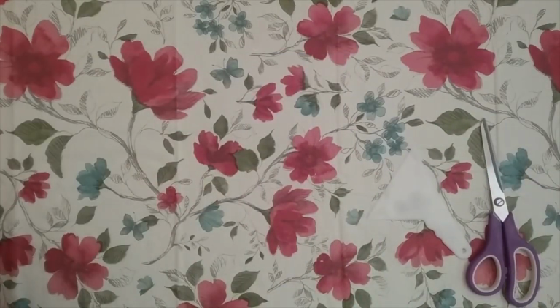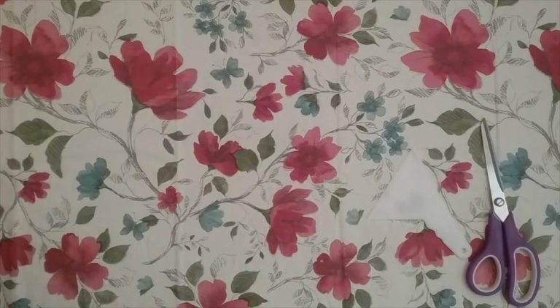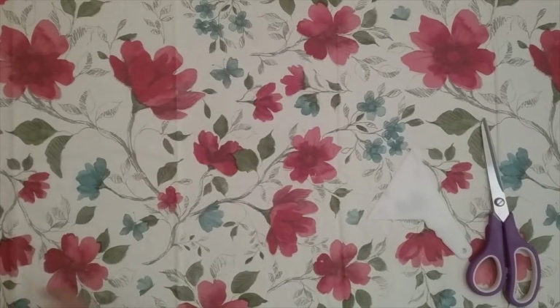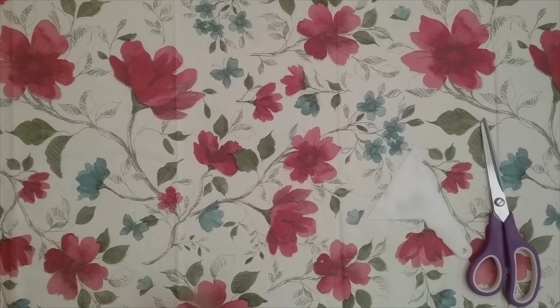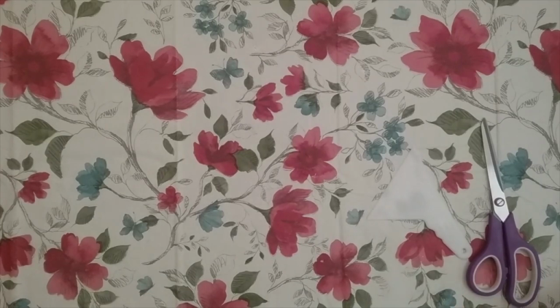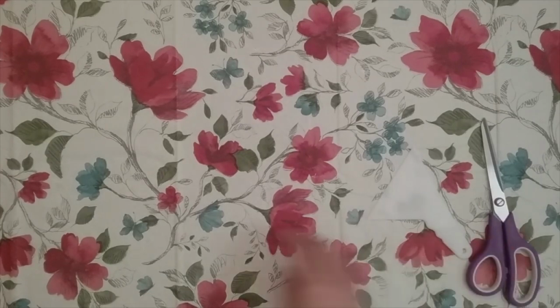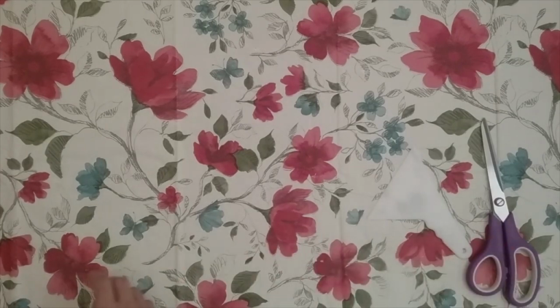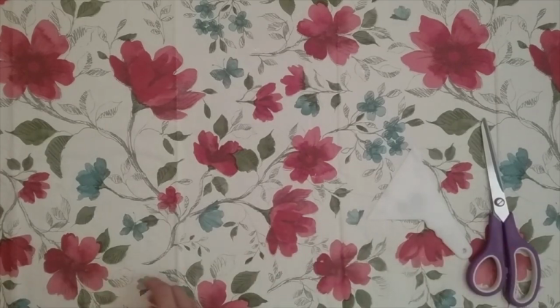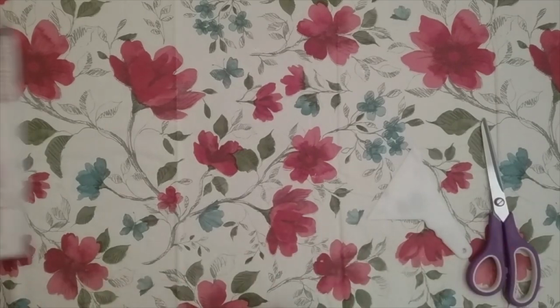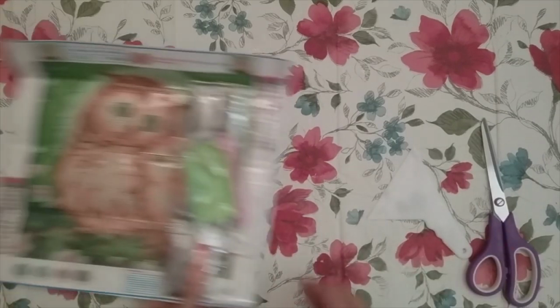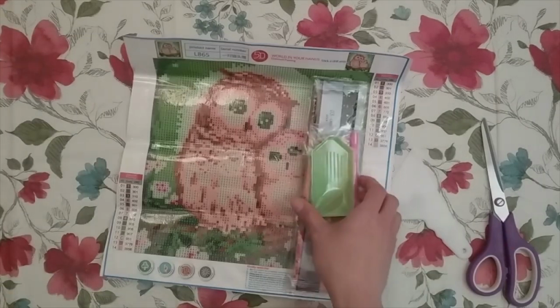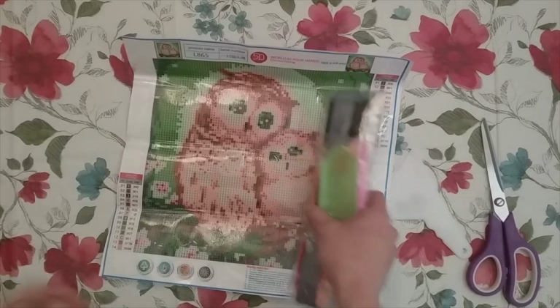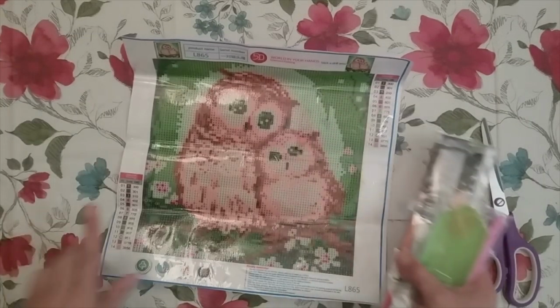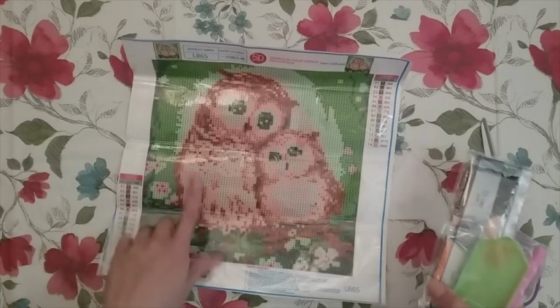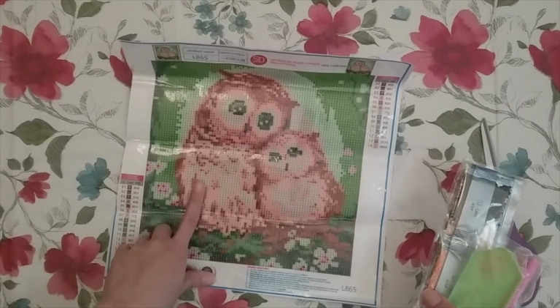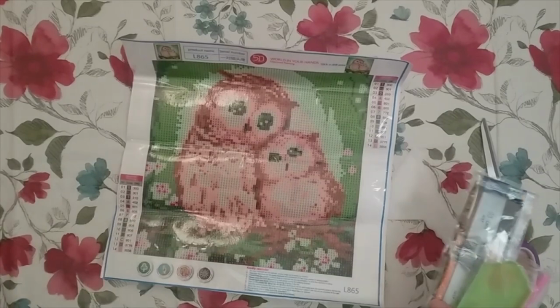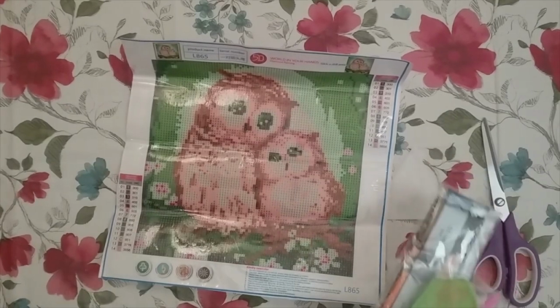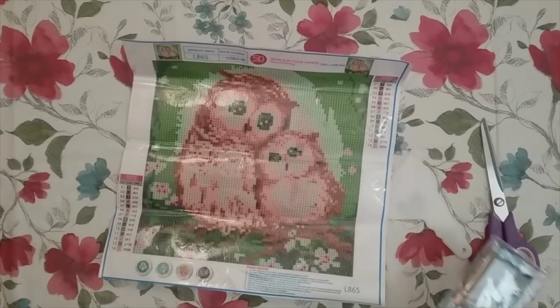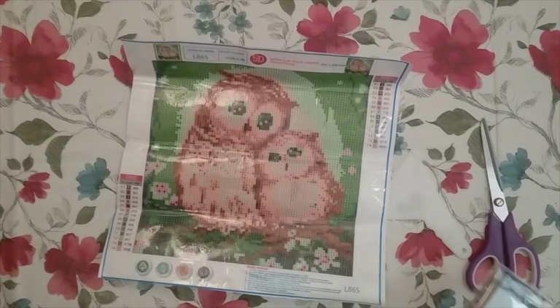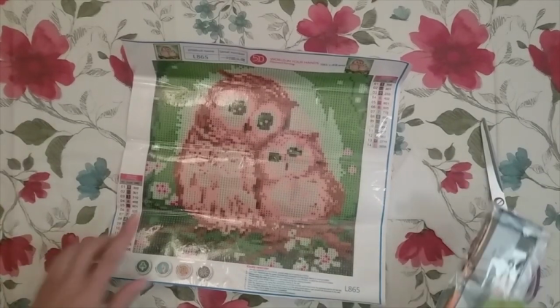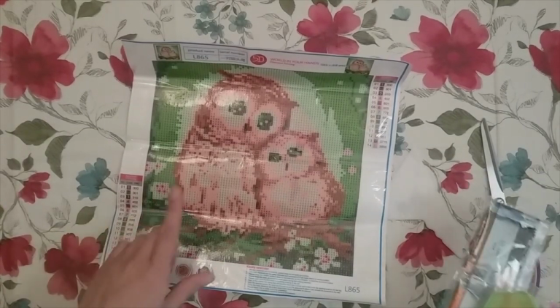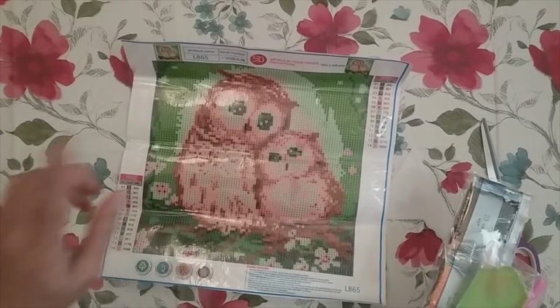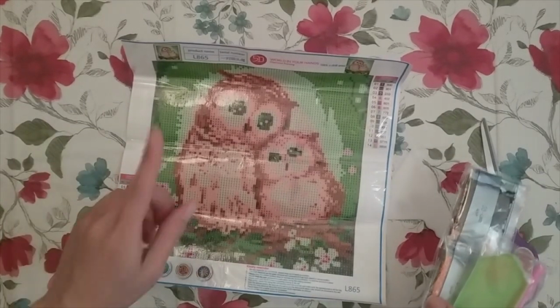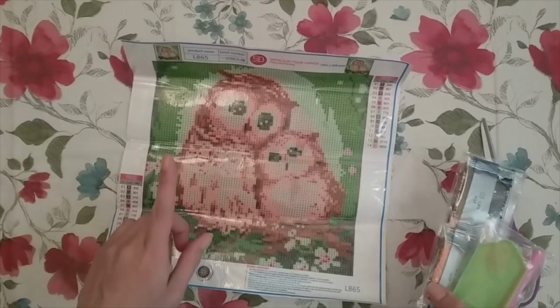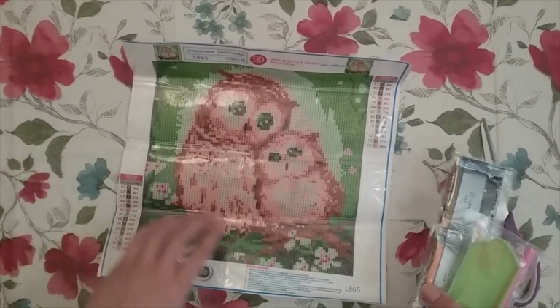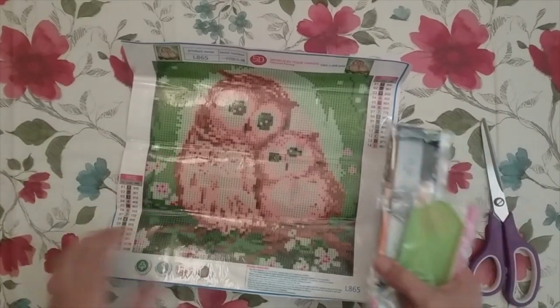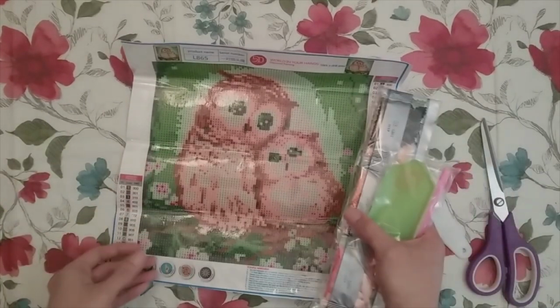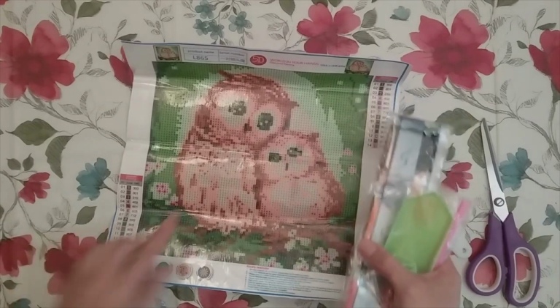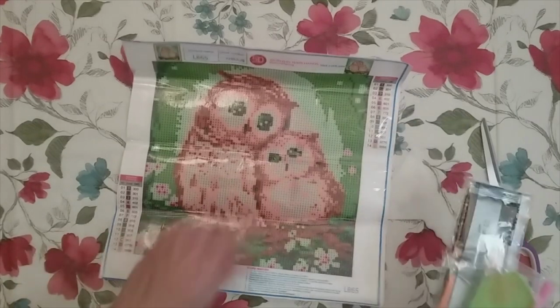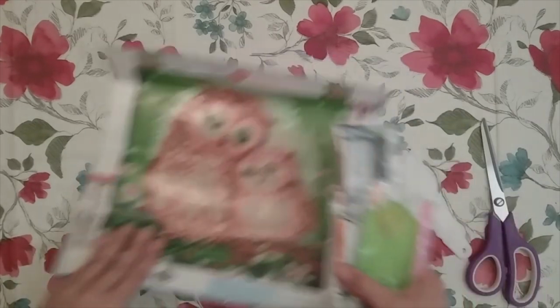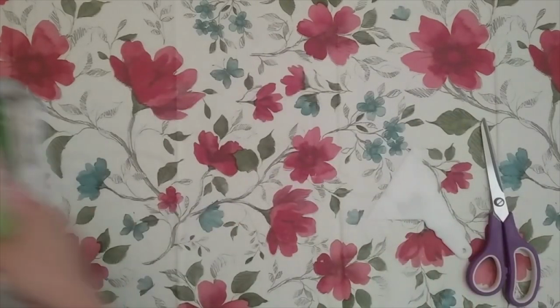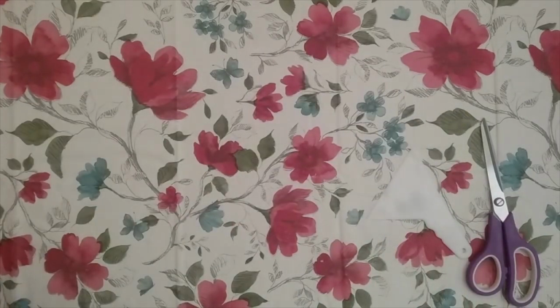I forgot to say that this diamond painting is $3.75 on their site — so a nice, affordable diamond painting.